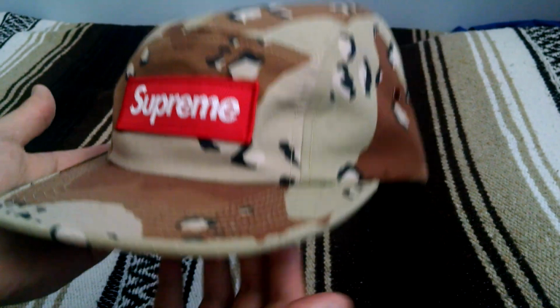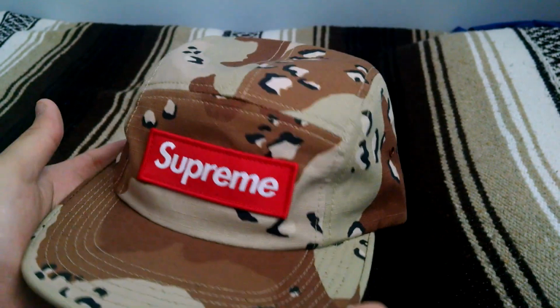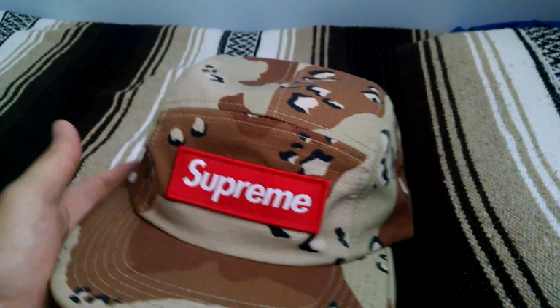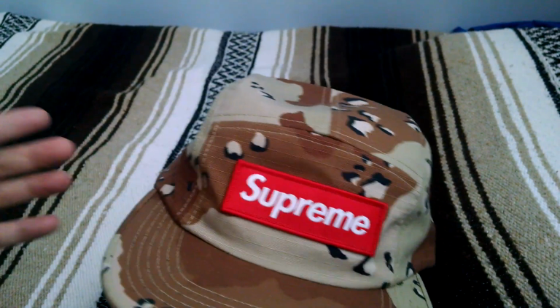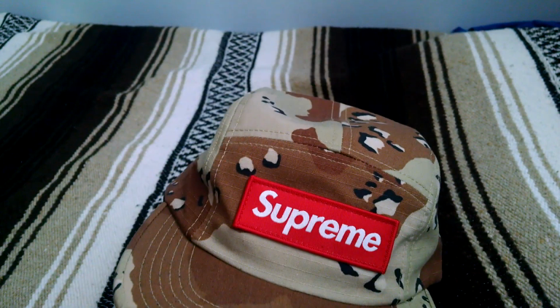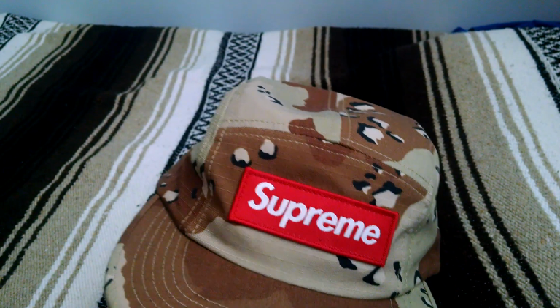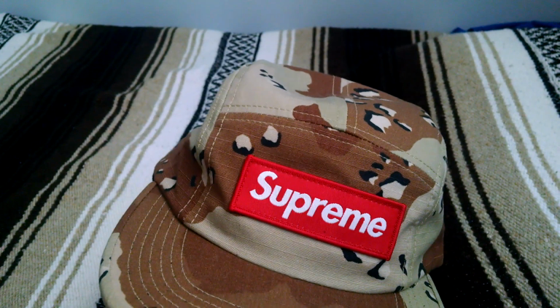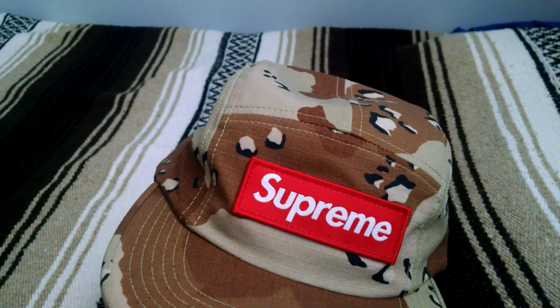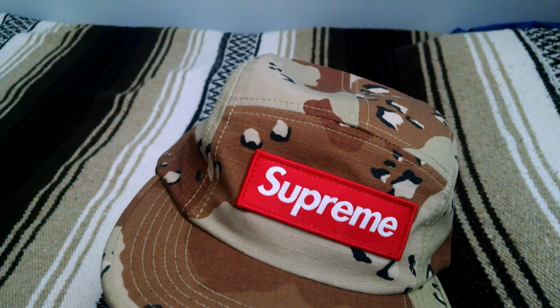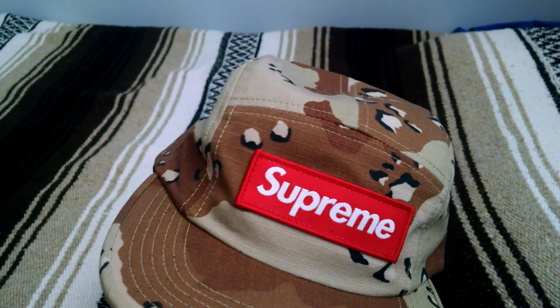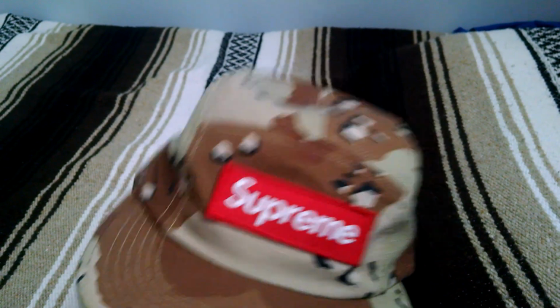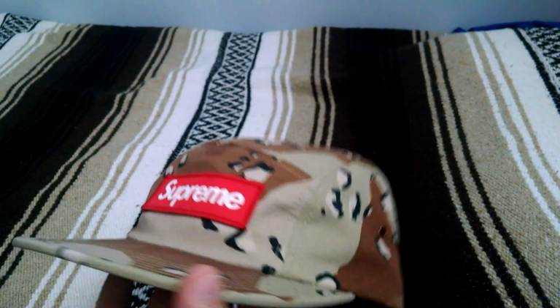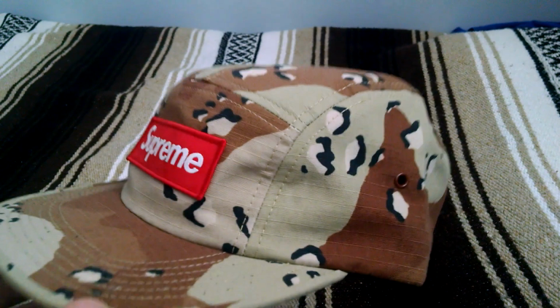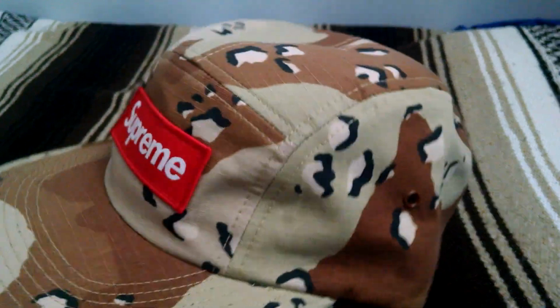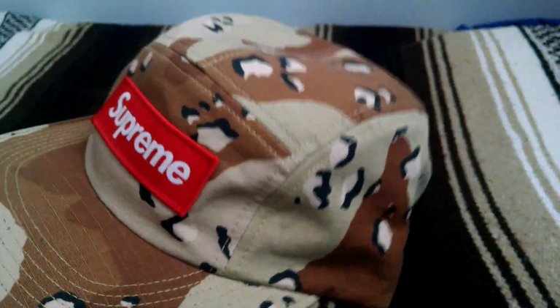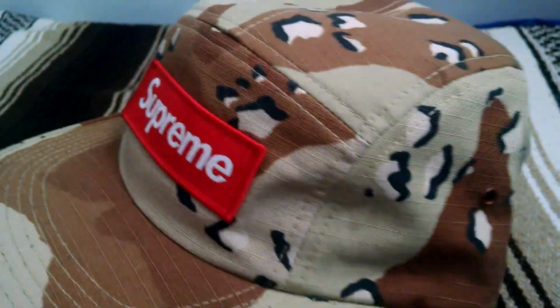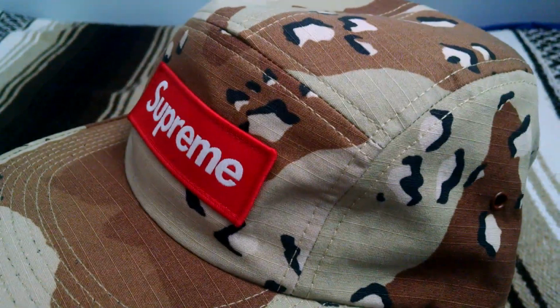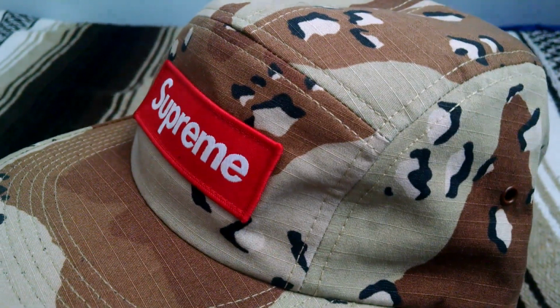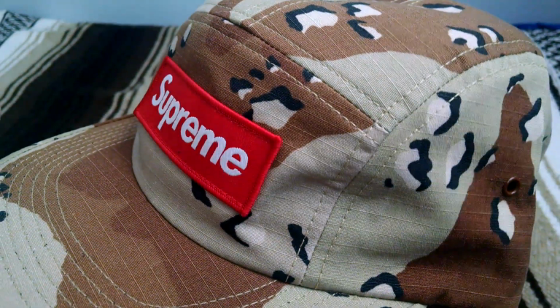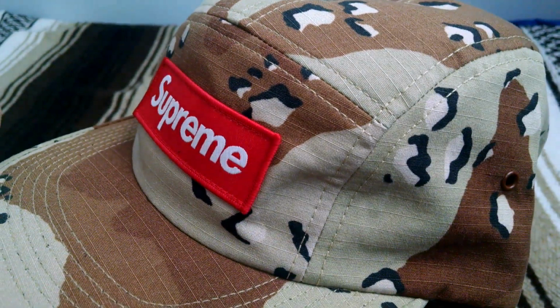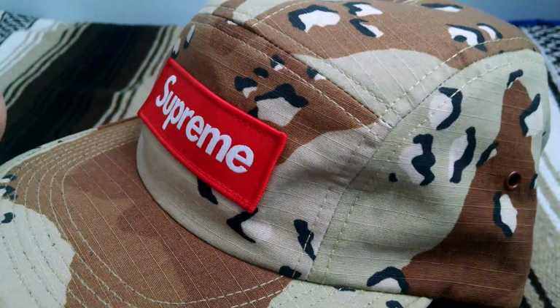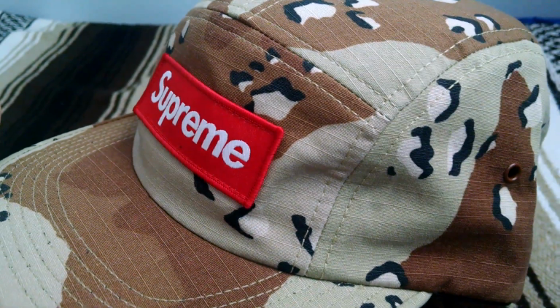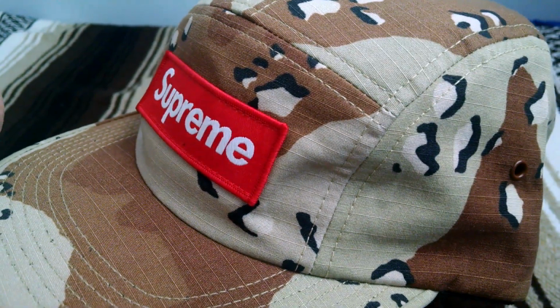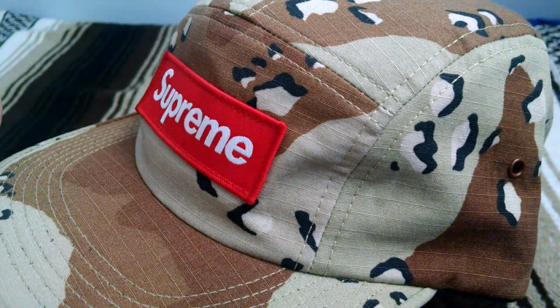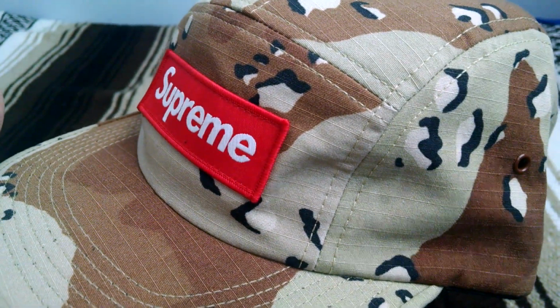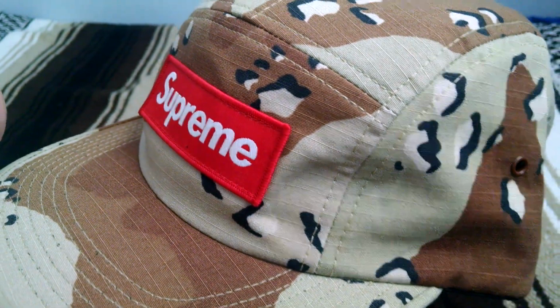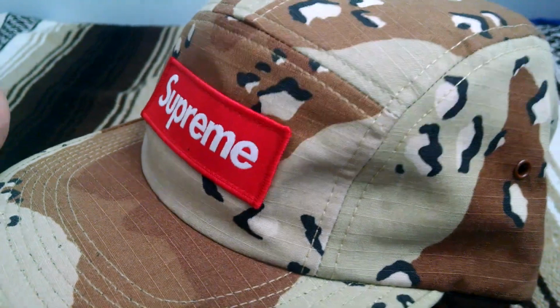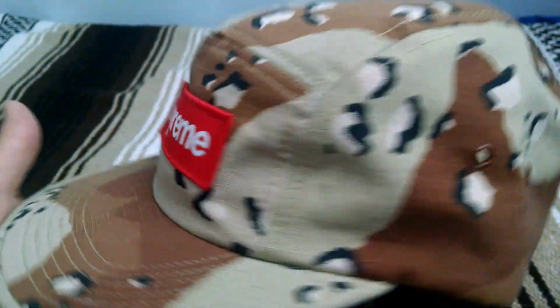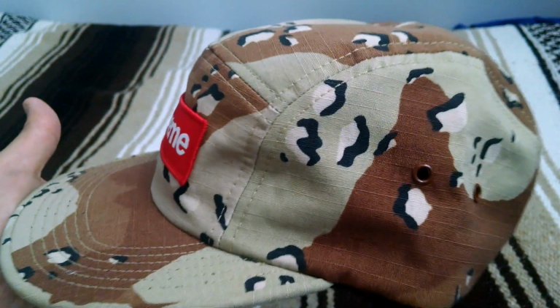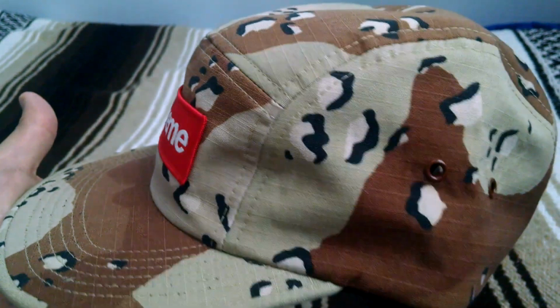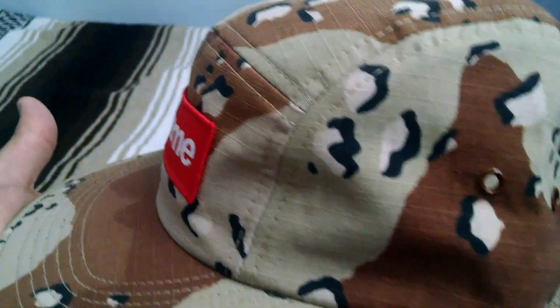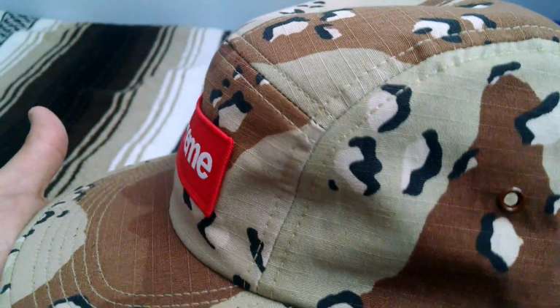The Chip Camo Cap back in 2012 was made out of a herringbone weave. This one, if you can tell by the square-like patterns, is cotton ripstop, which is more resistant to rips.